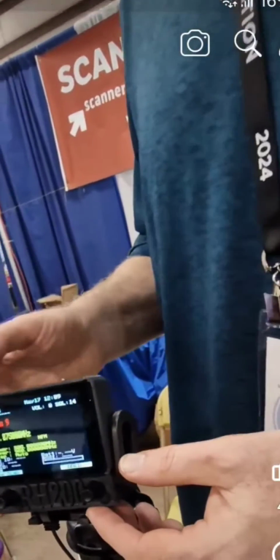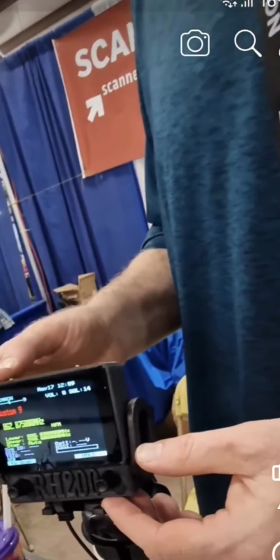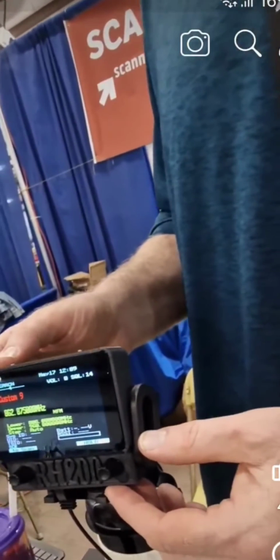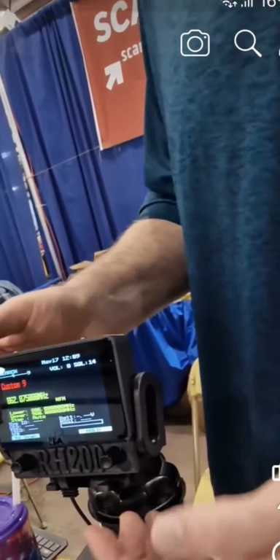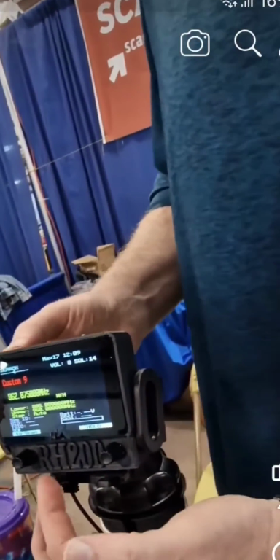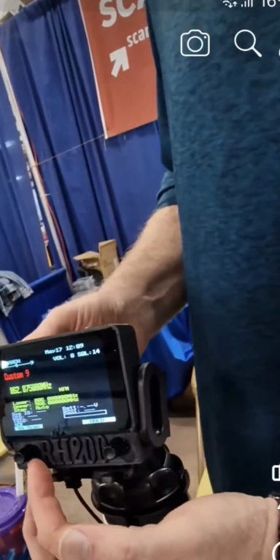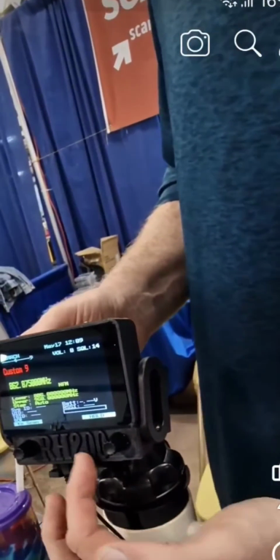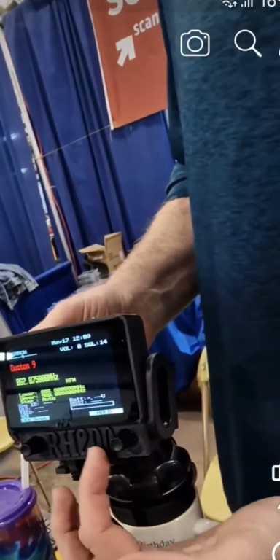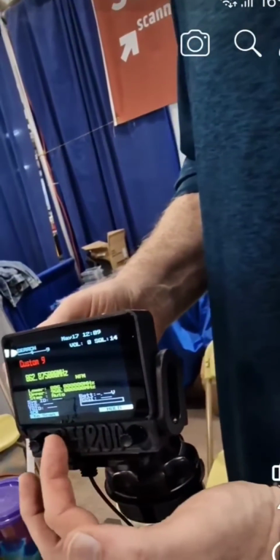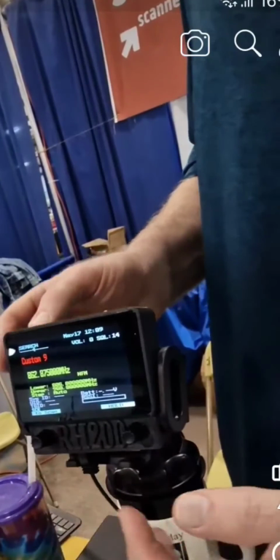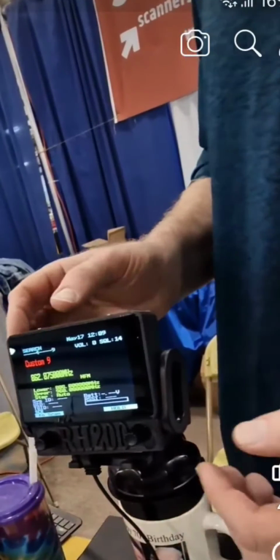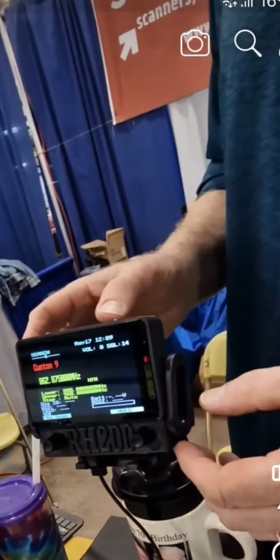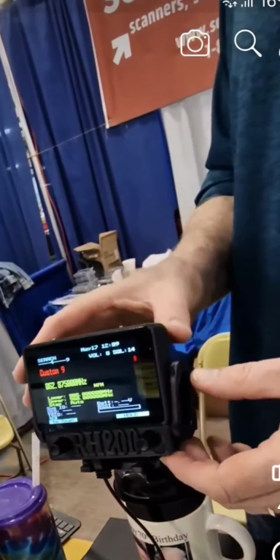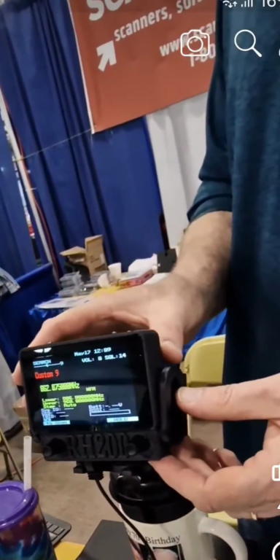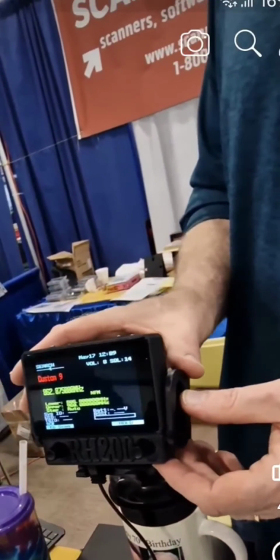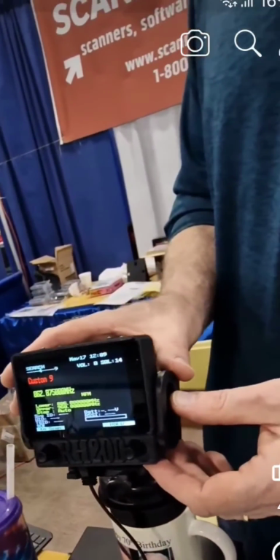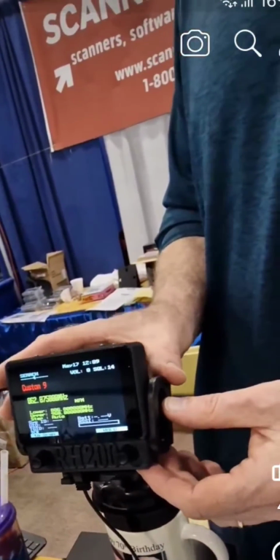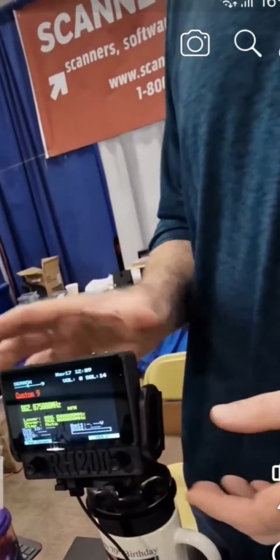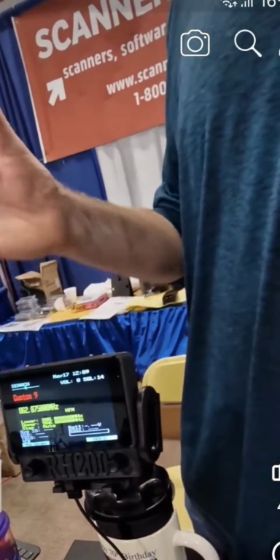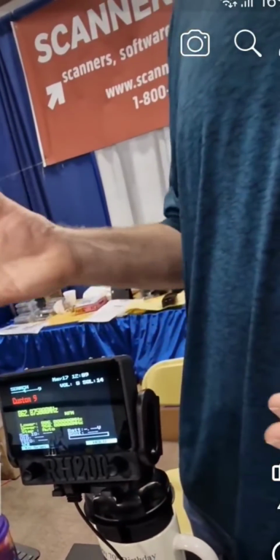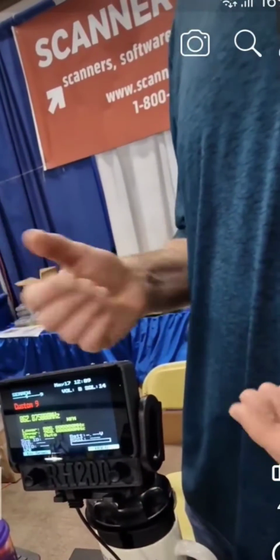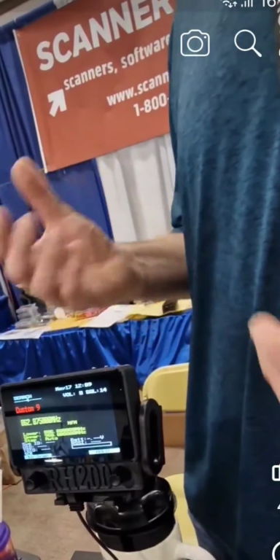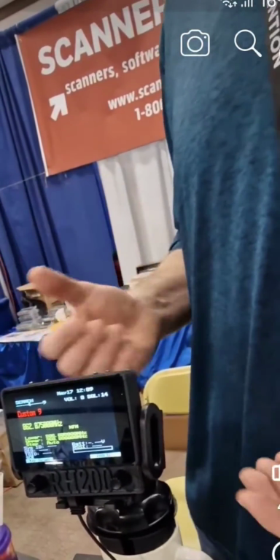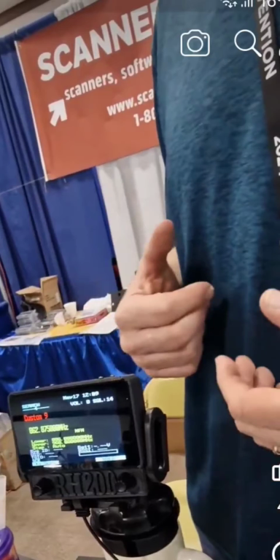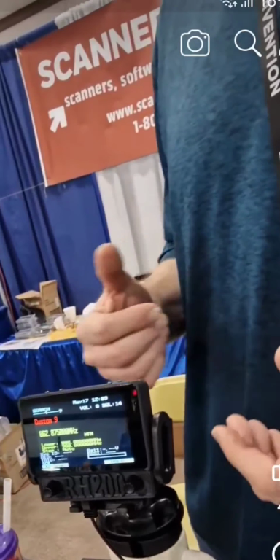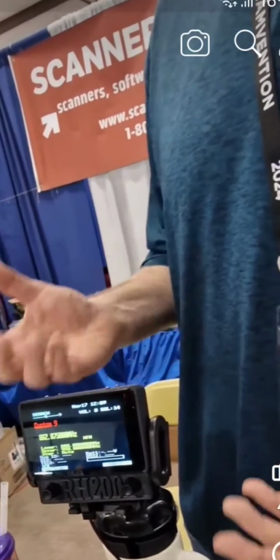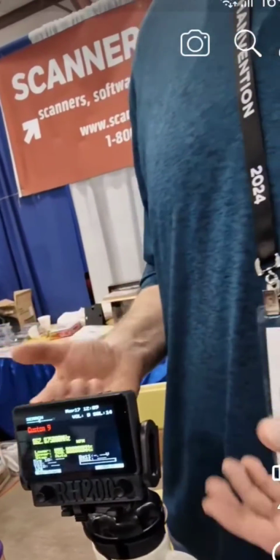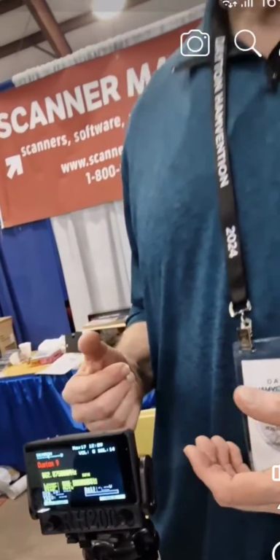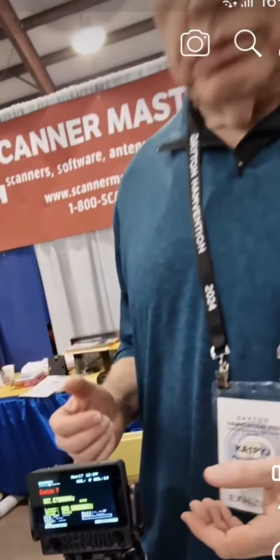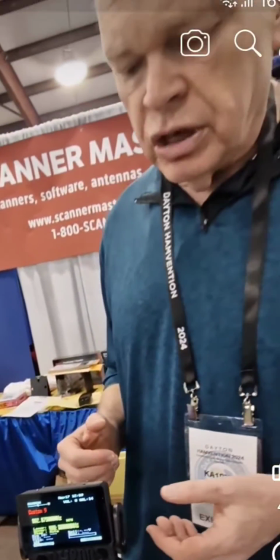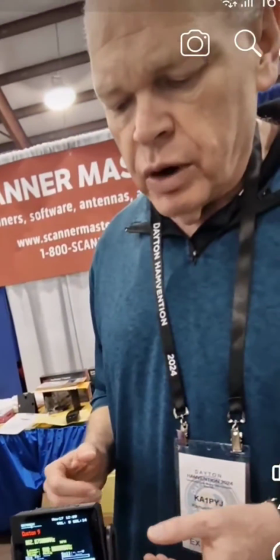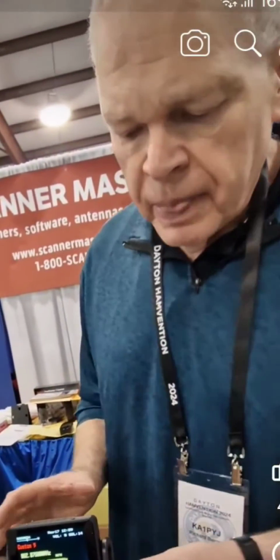On the production unit, the speaker will be right here. It will fit in a cell phone holder — you can mount it in a windshield or vent holder, or some other way.